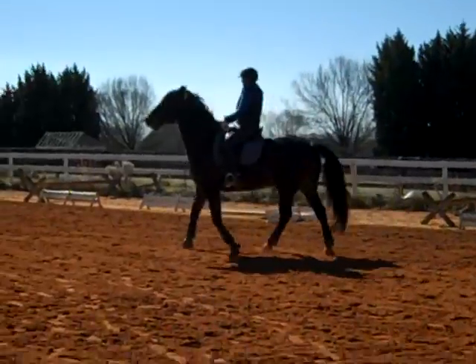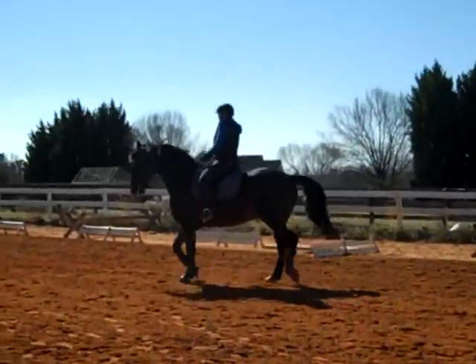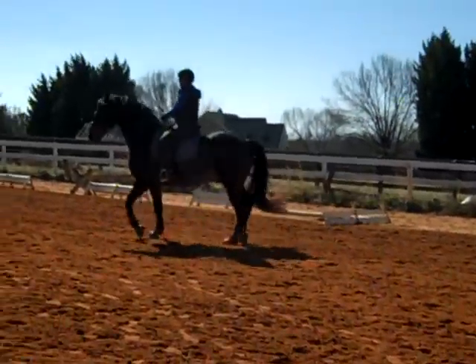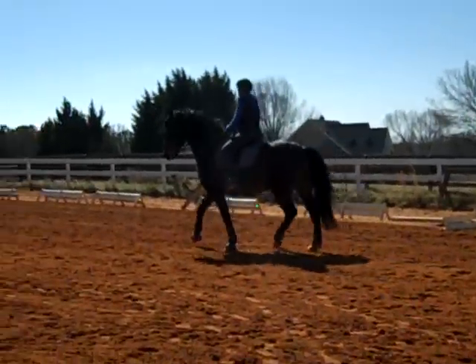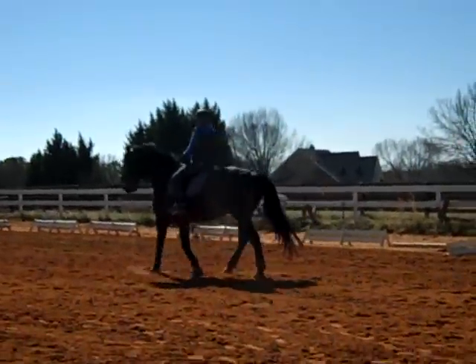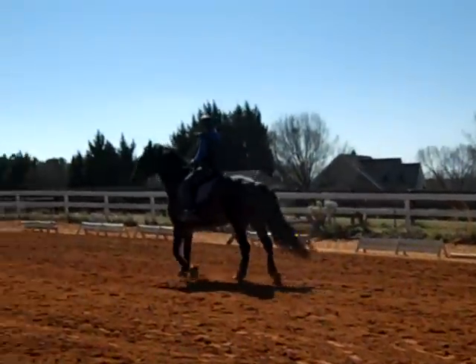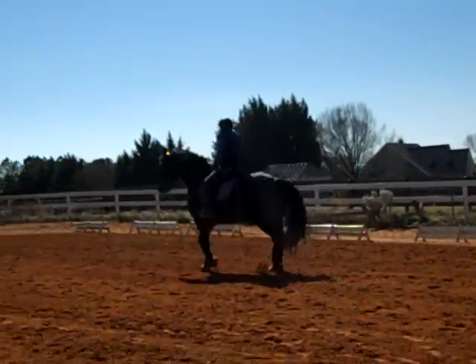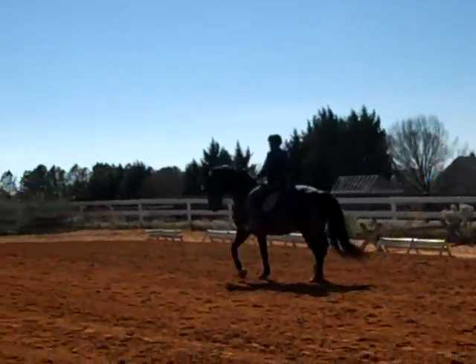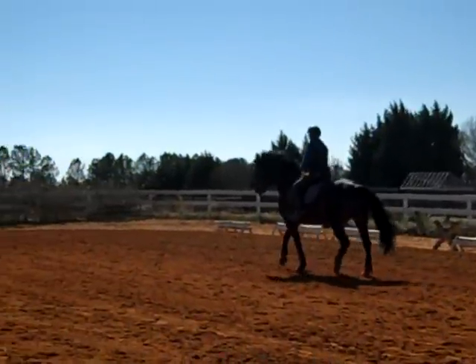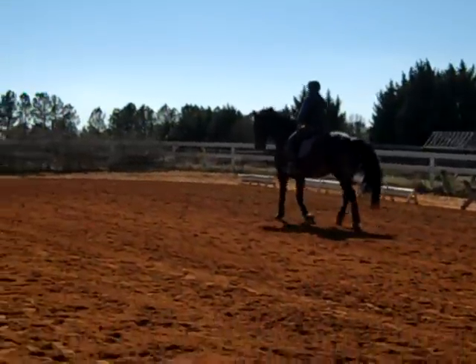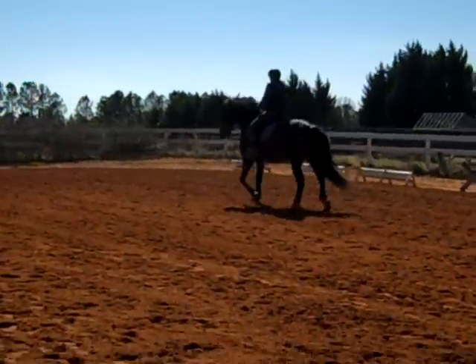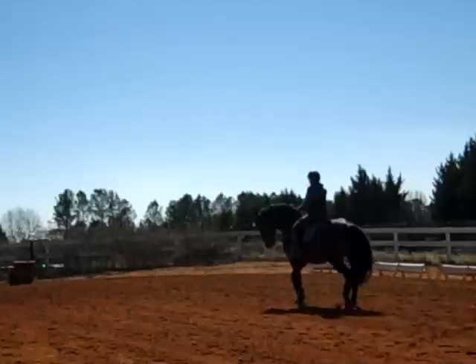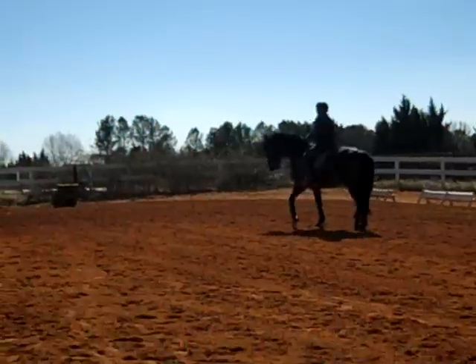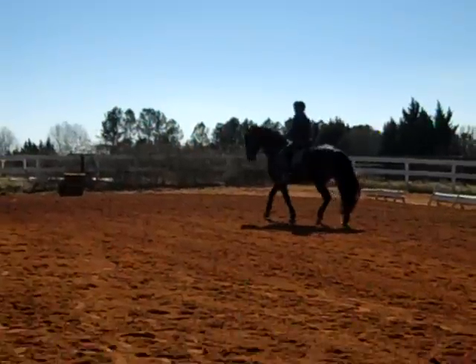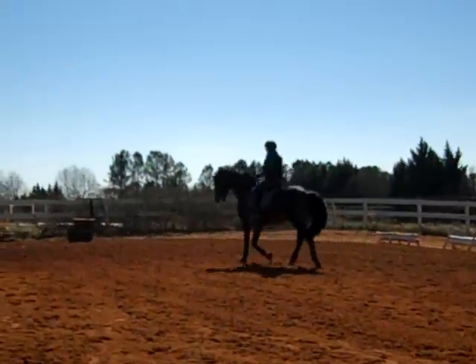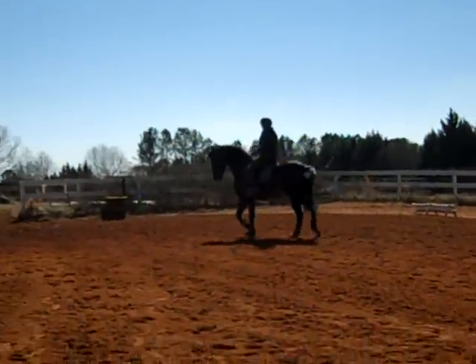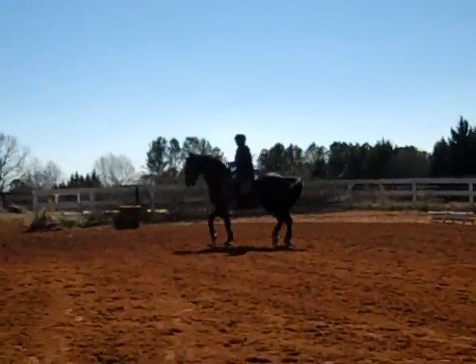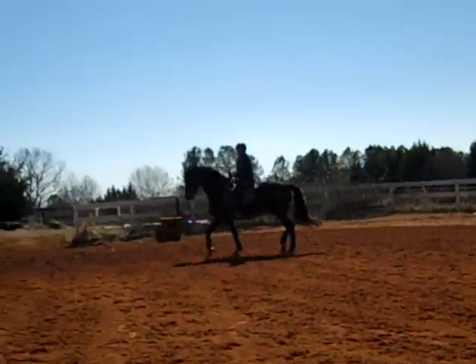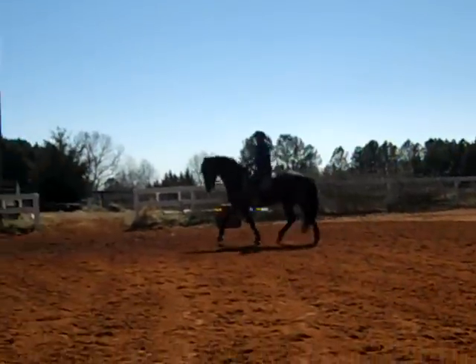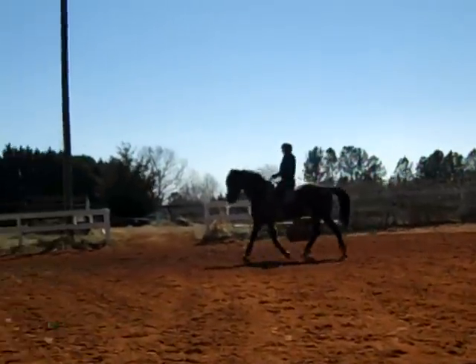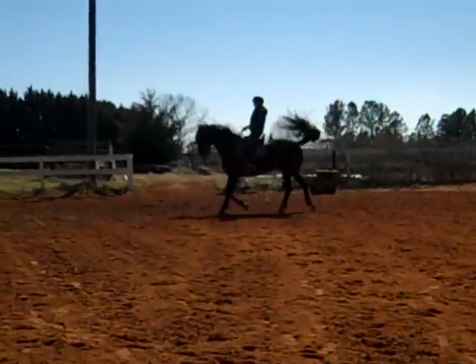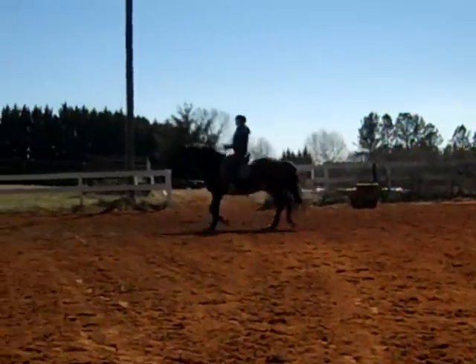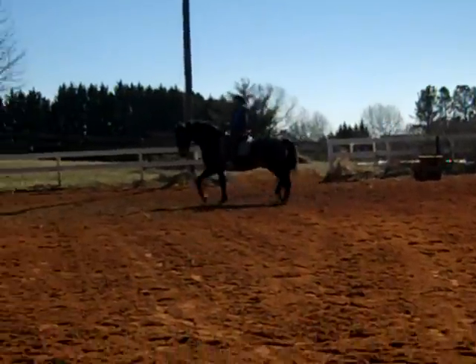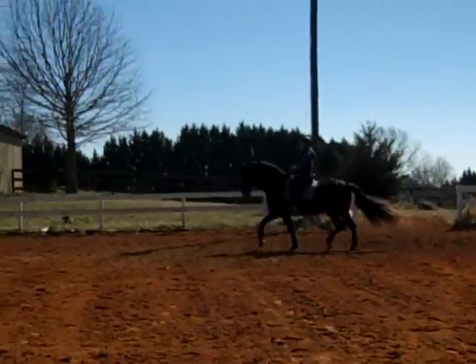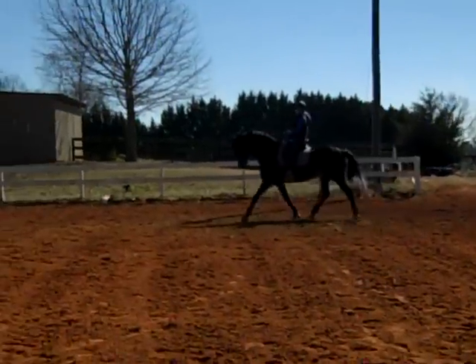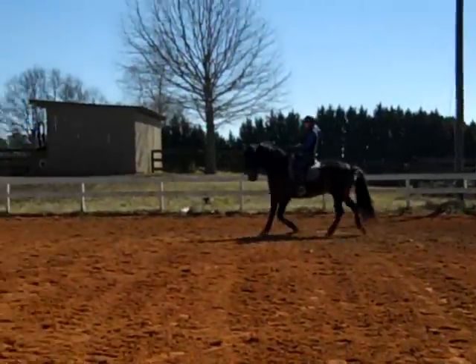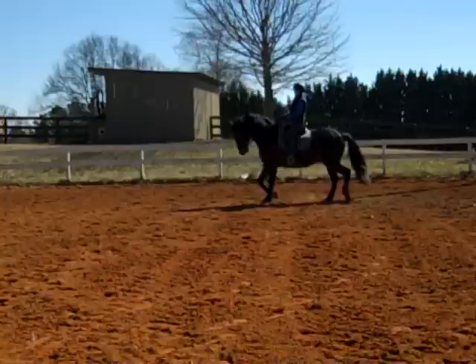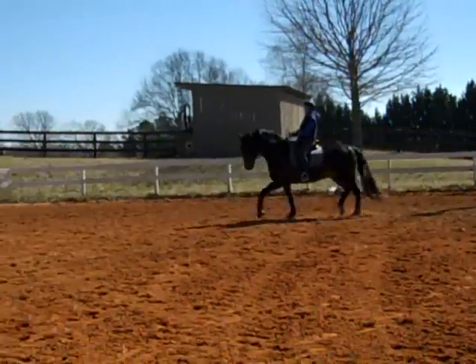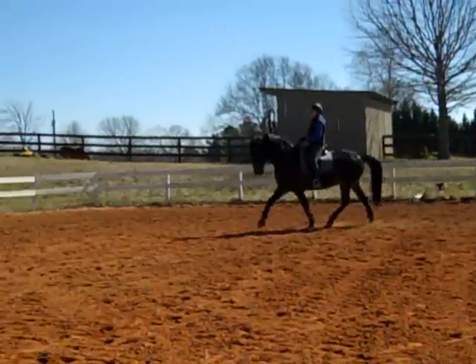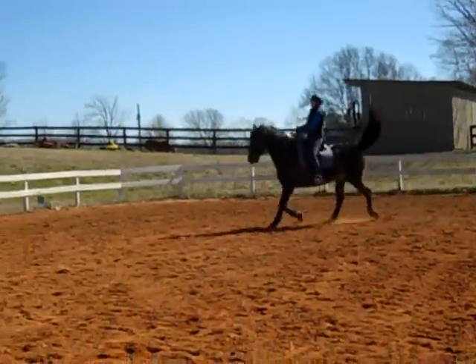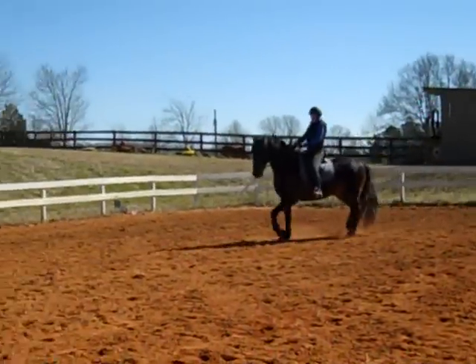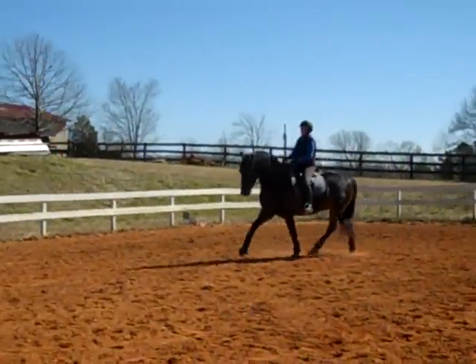That's it, you can feel him taking. Put him together more until you feel almost like he's going to back up with his shoulders, and then let him flow in the longer steps. Good, good Susan! How does that trot feel?